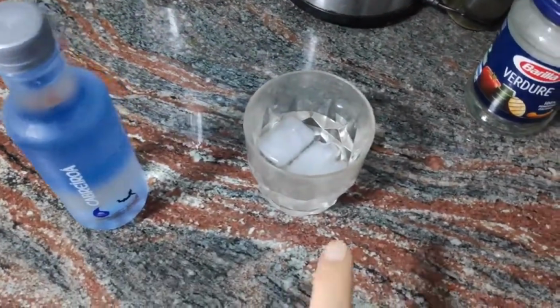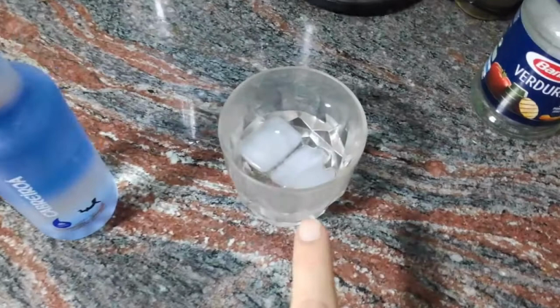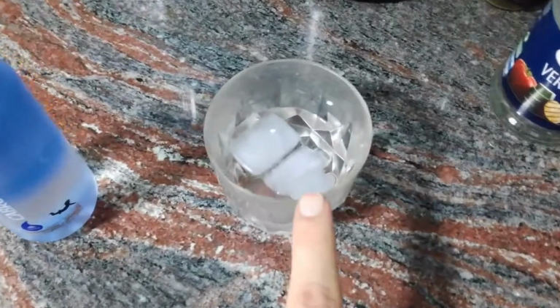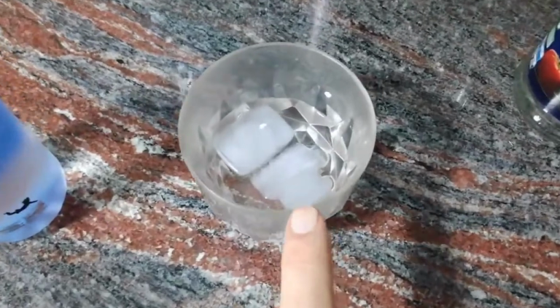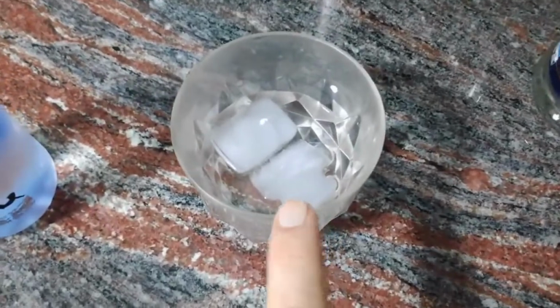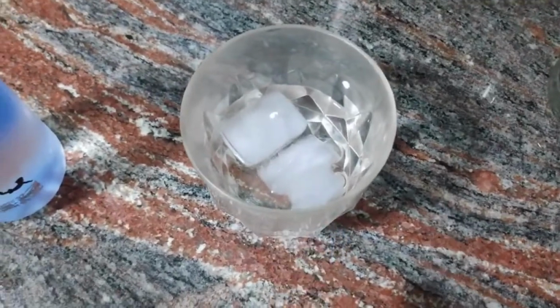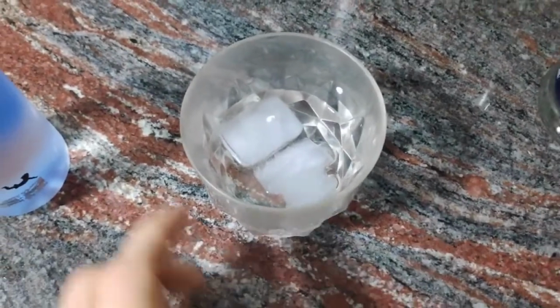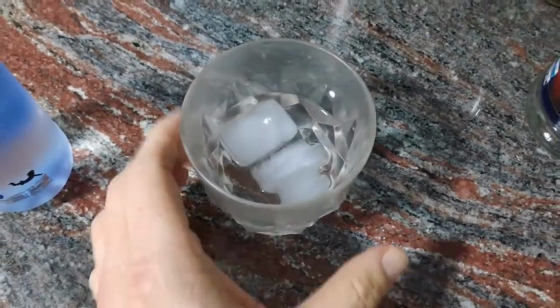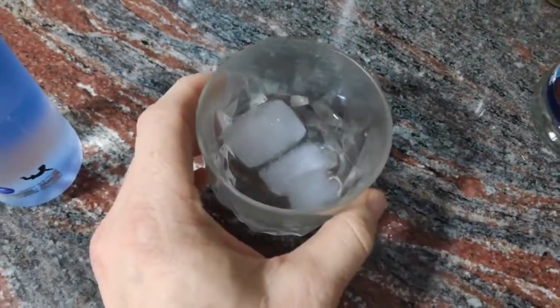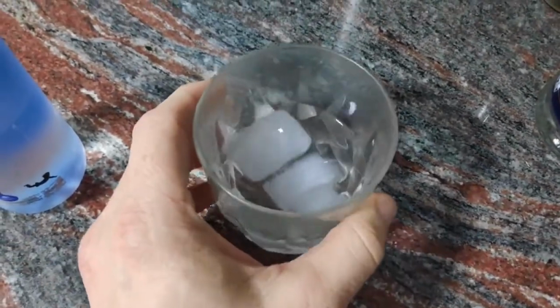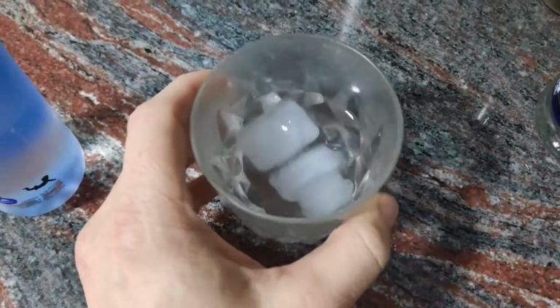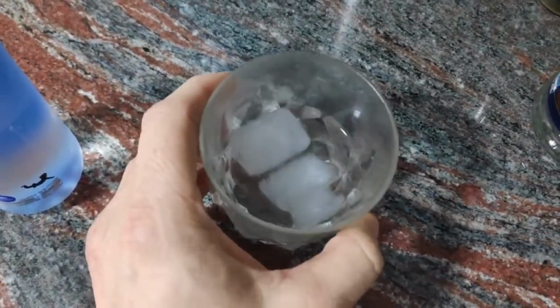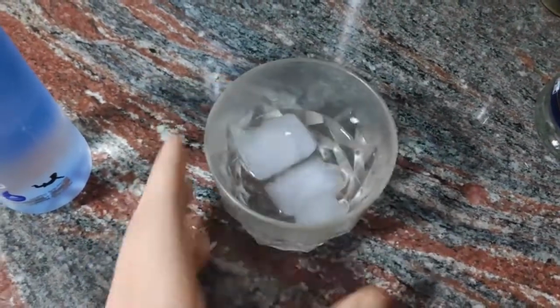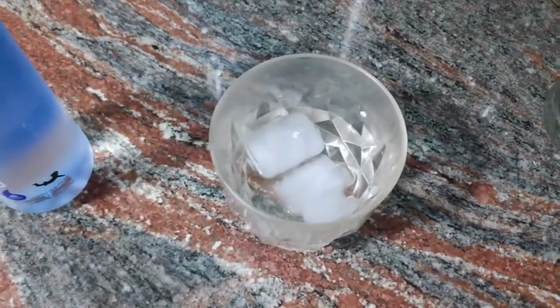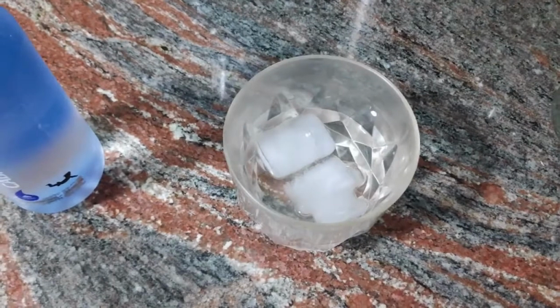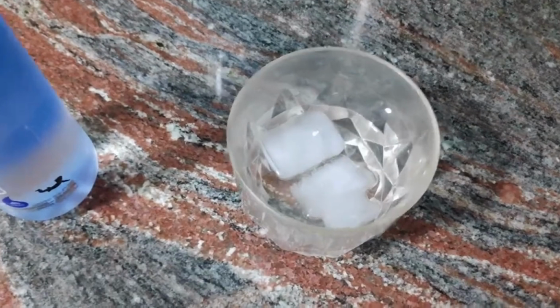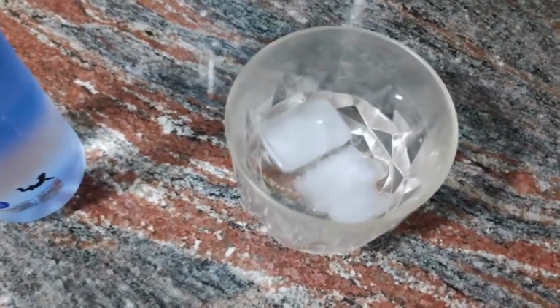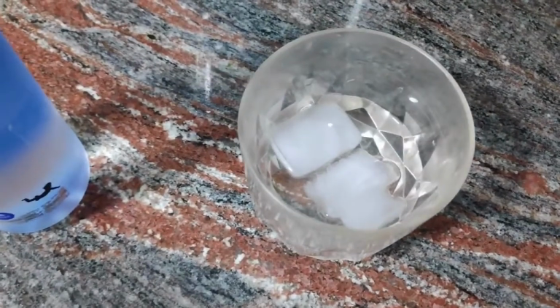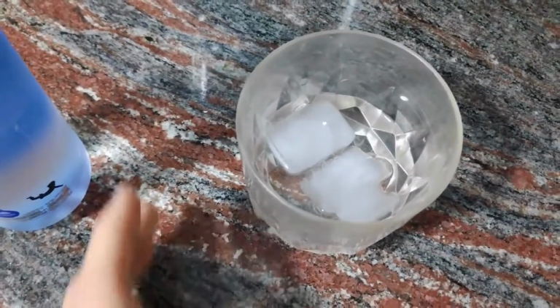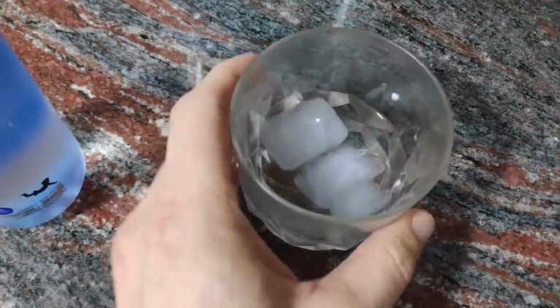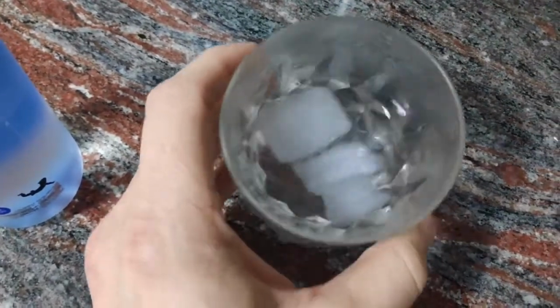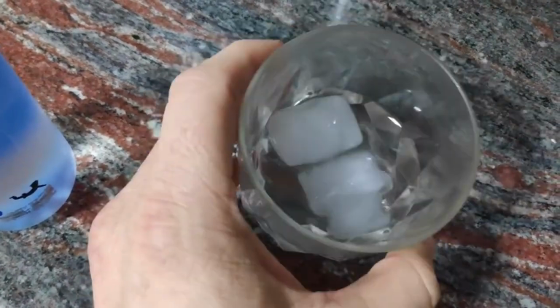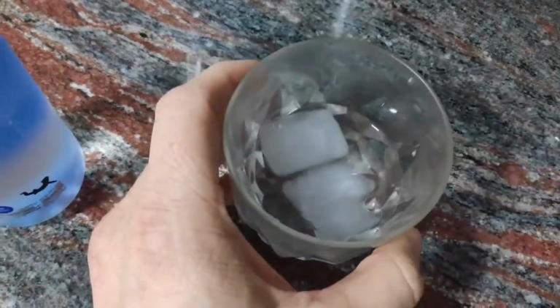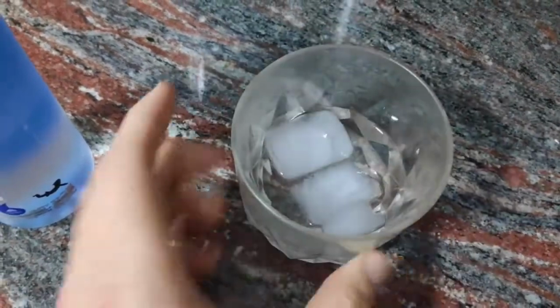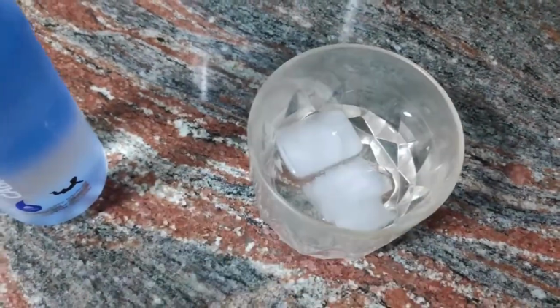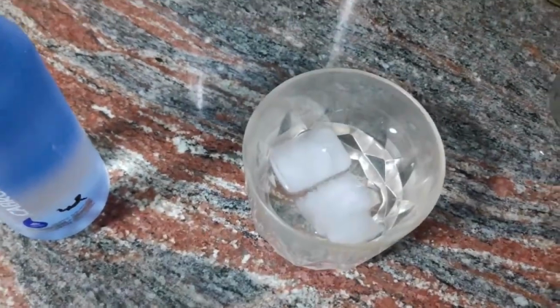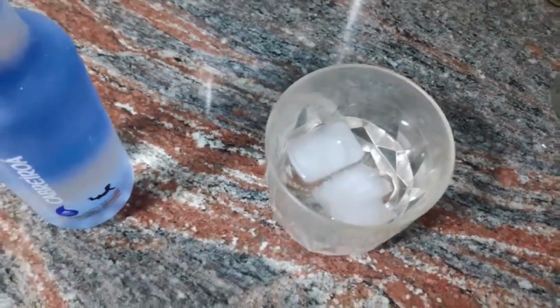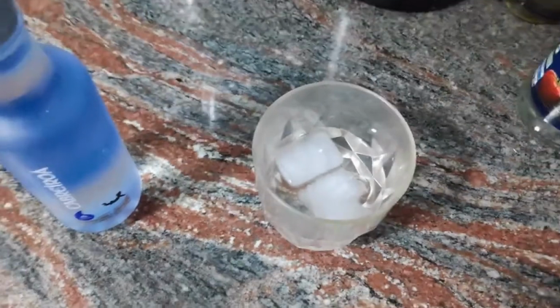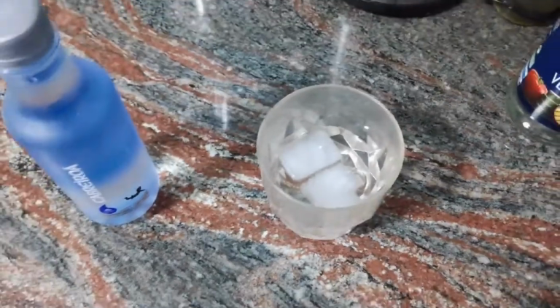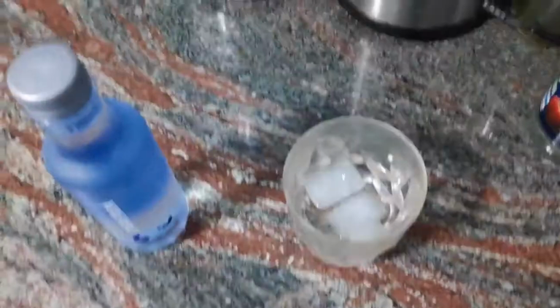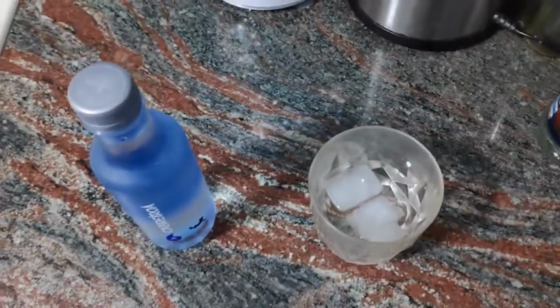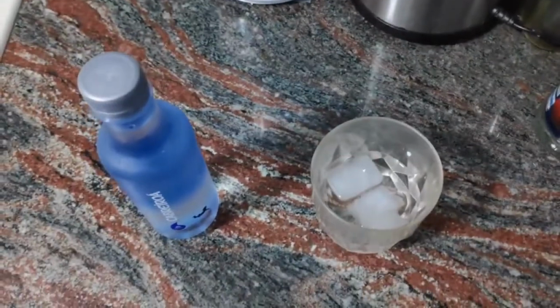And on the other side, we have here a glass of water with some ice cubes inside. Look at the ice cubes and look at the water. So, these are the elements we need.